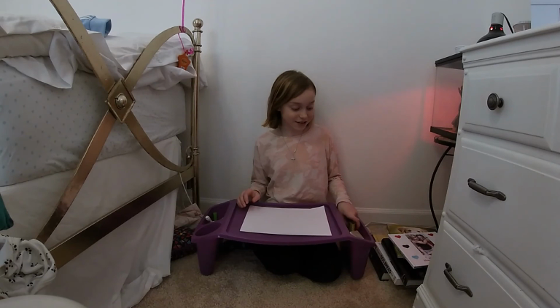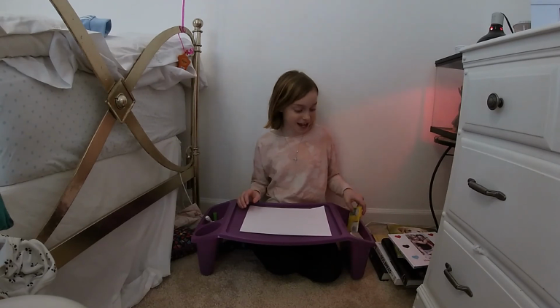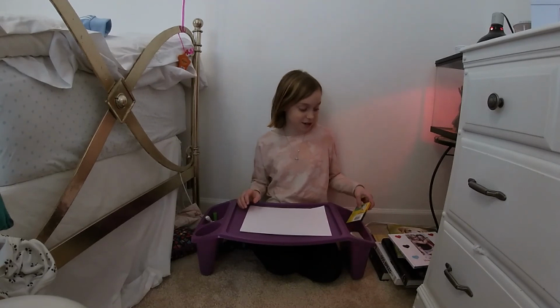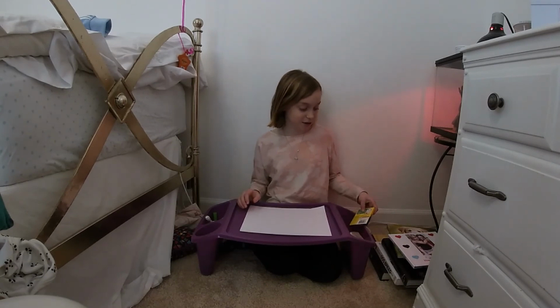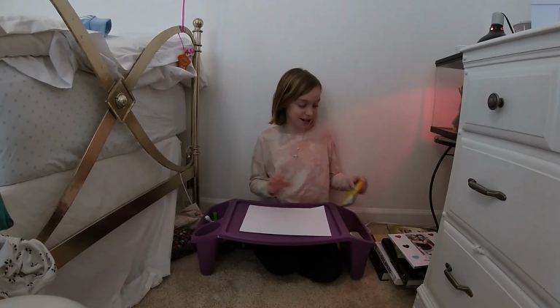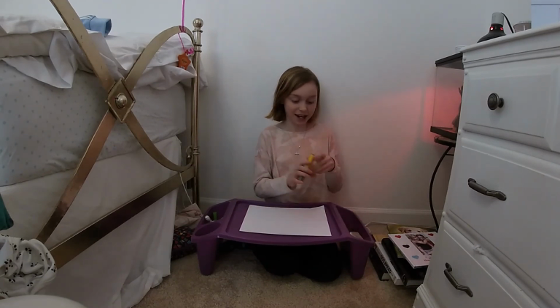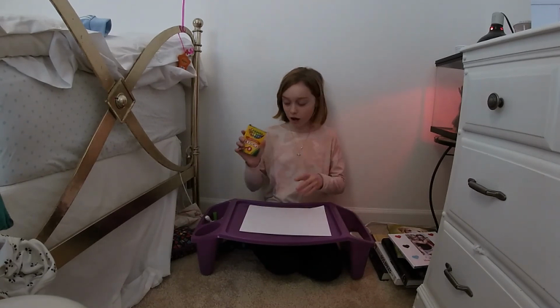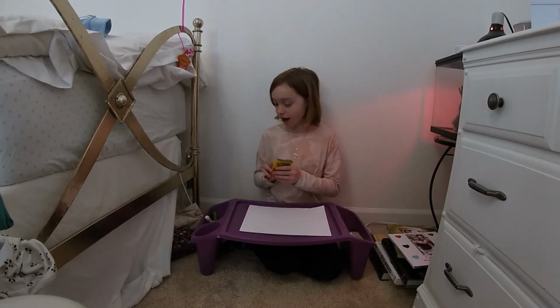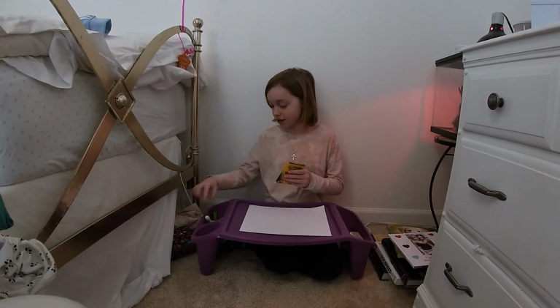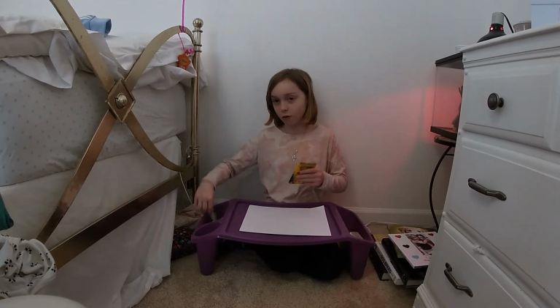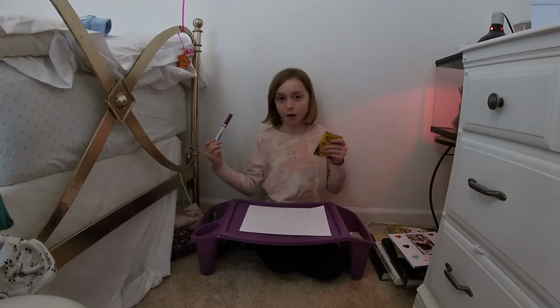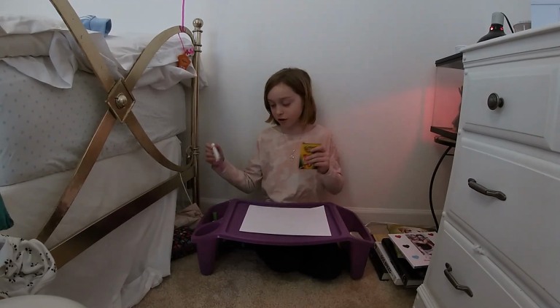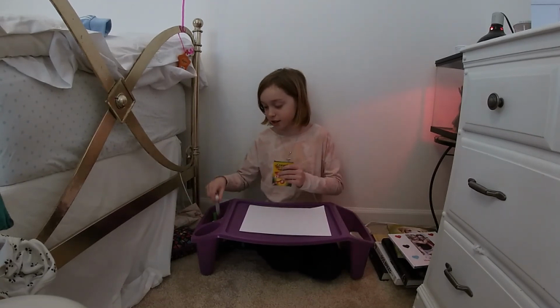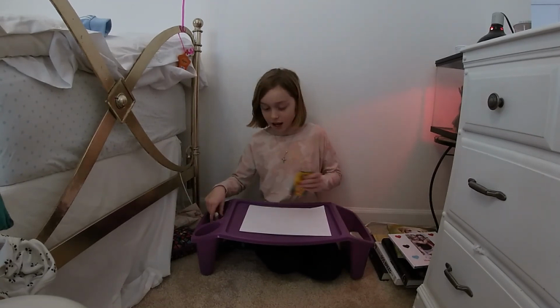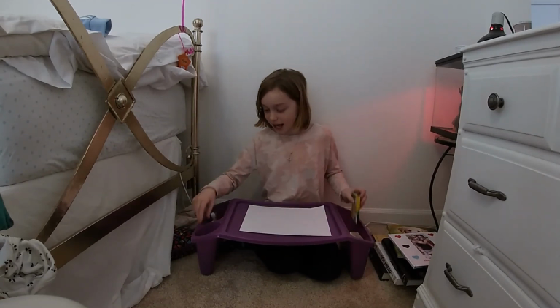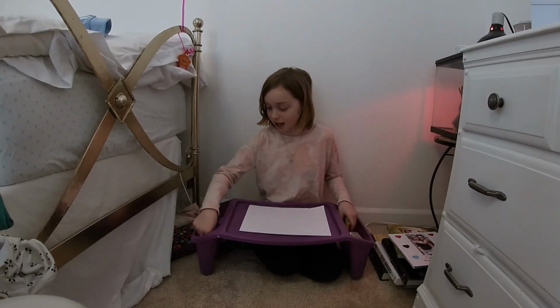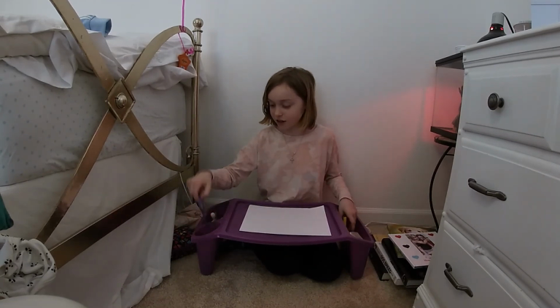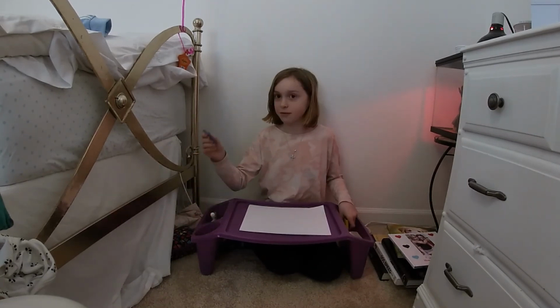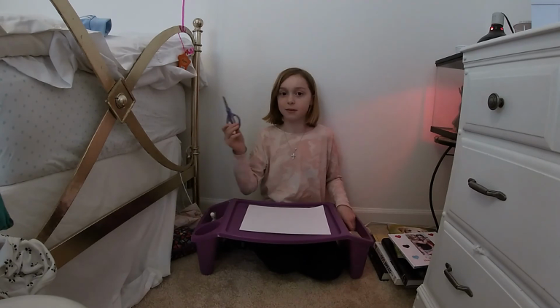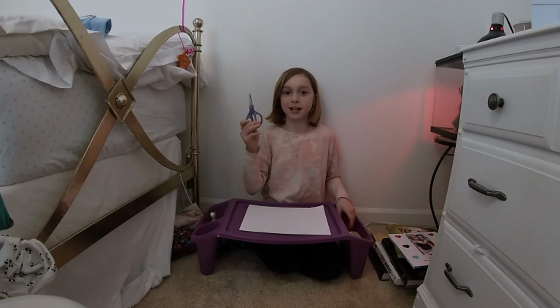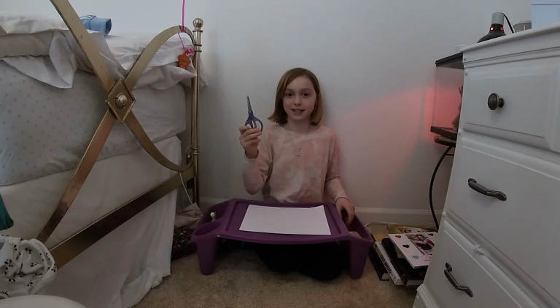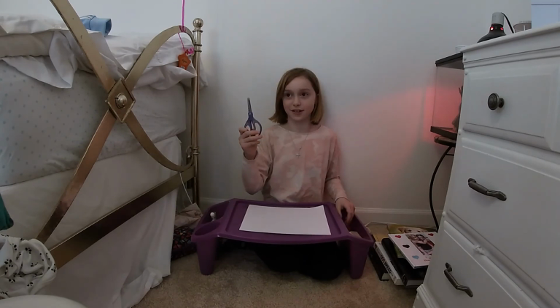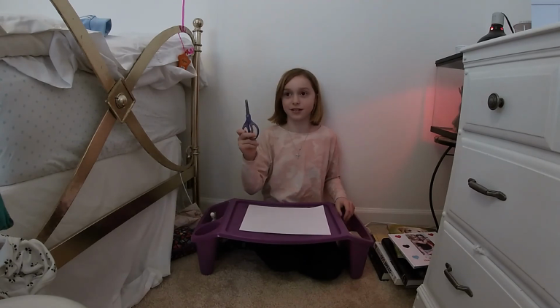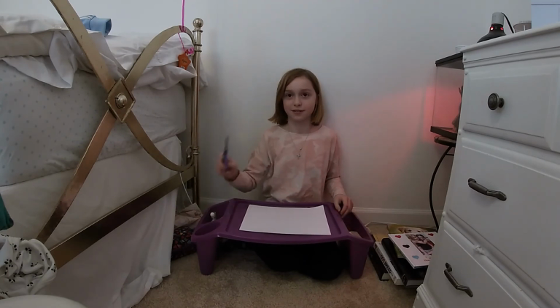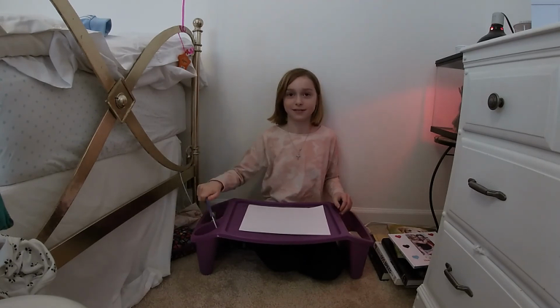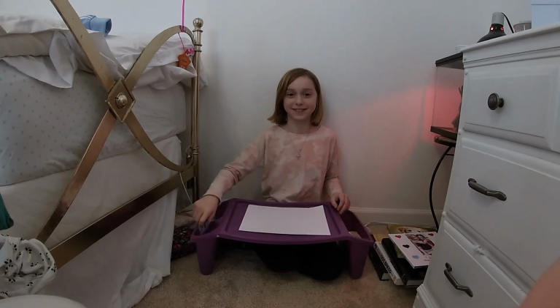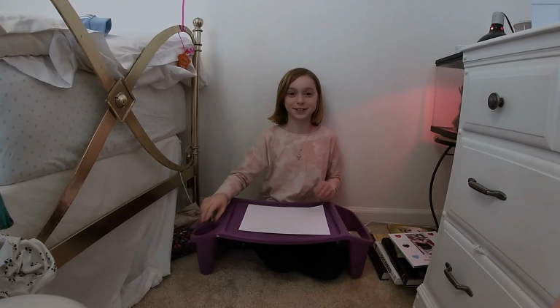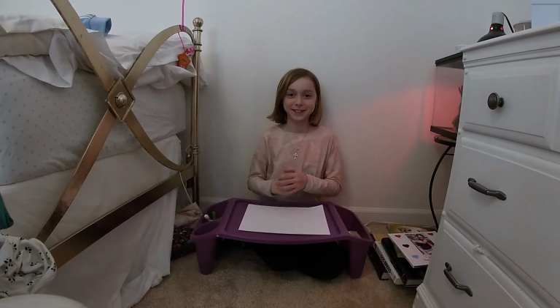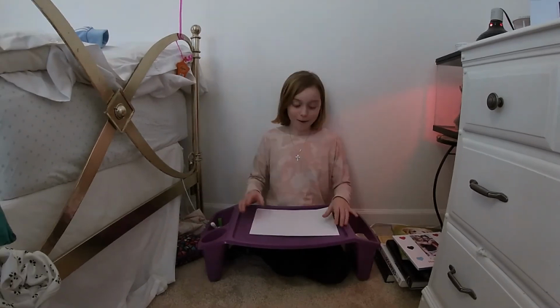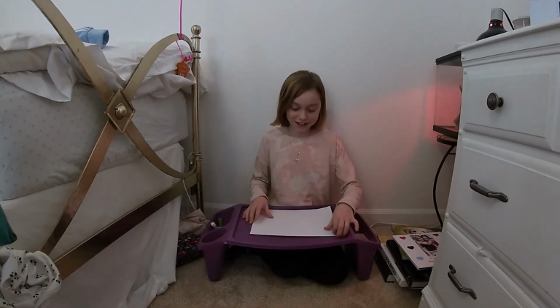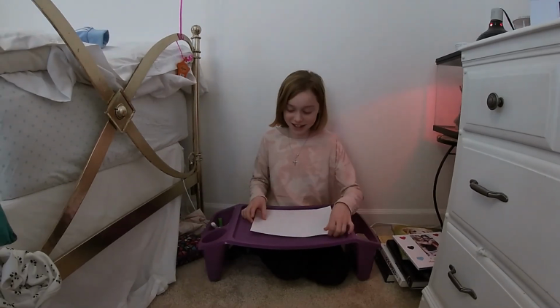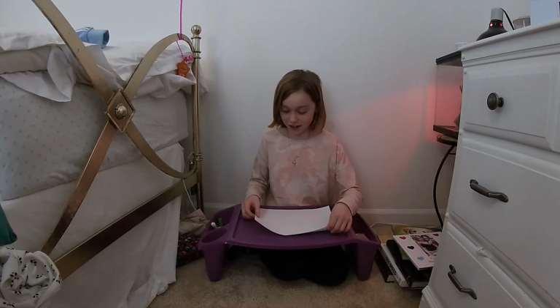So today you'll be needing crayons or markers, and you're also going to be needing scissors. So let's get started.